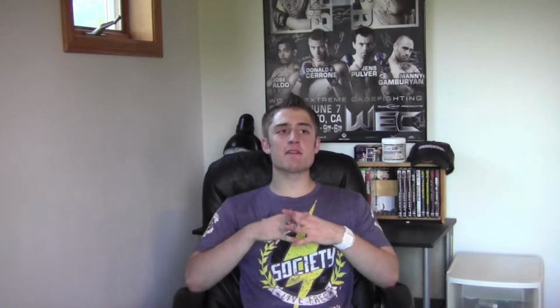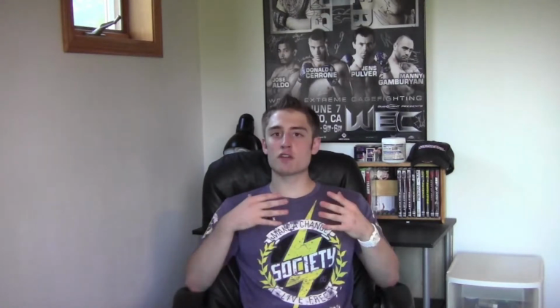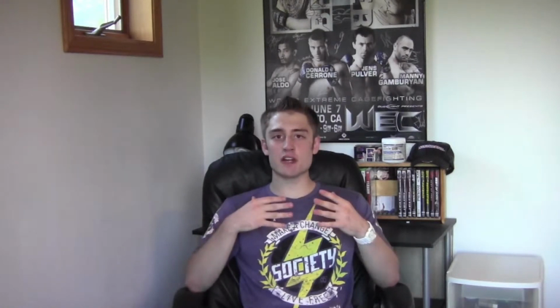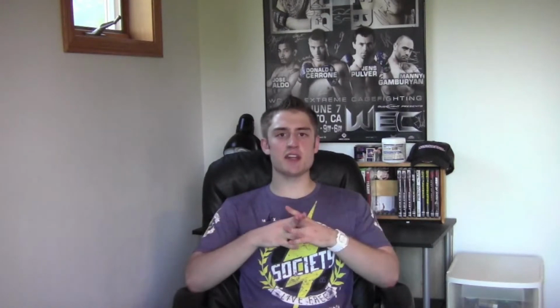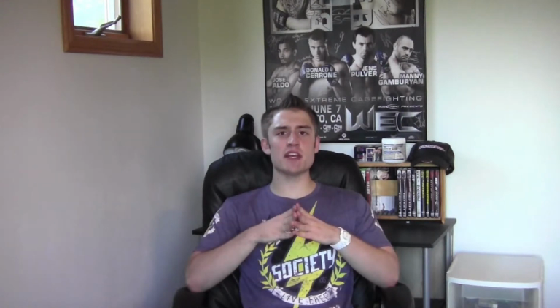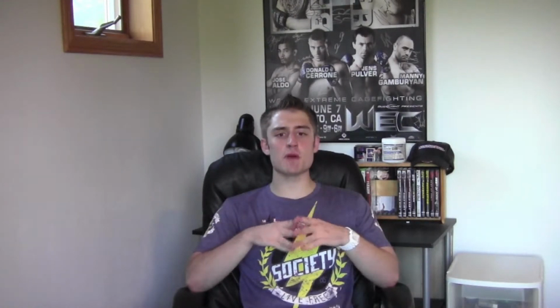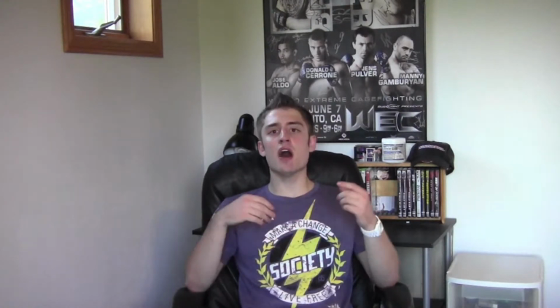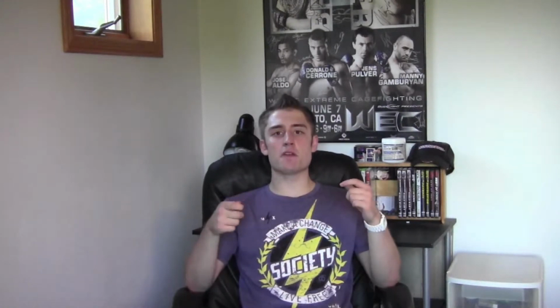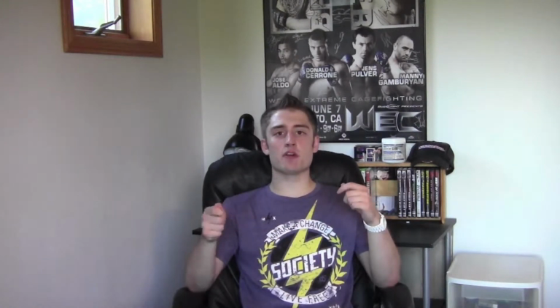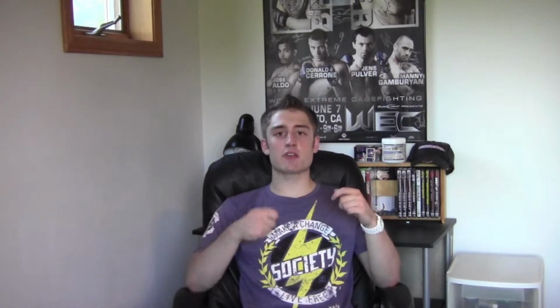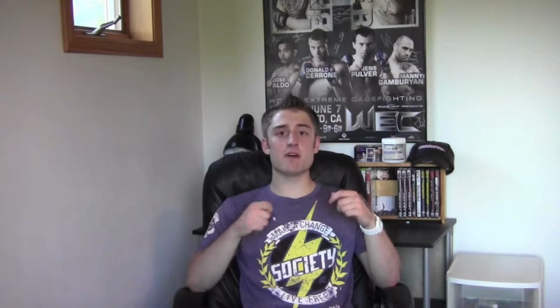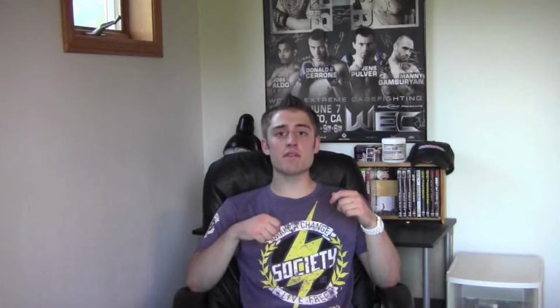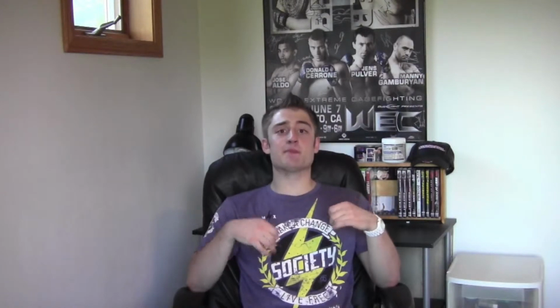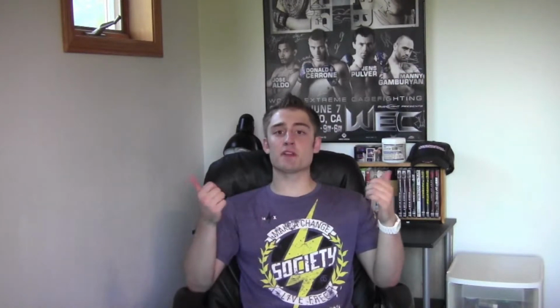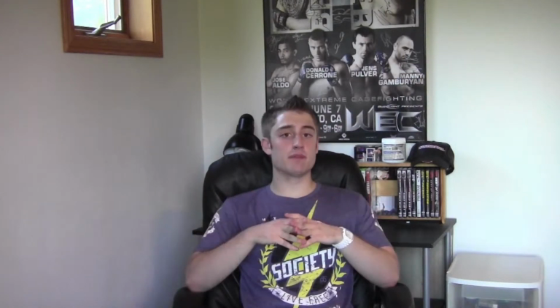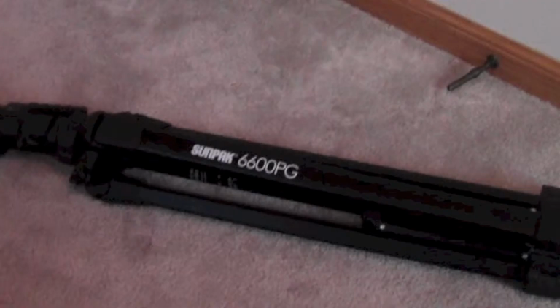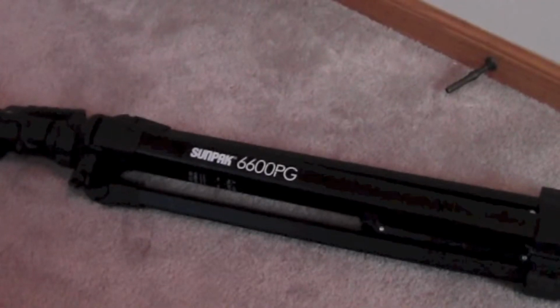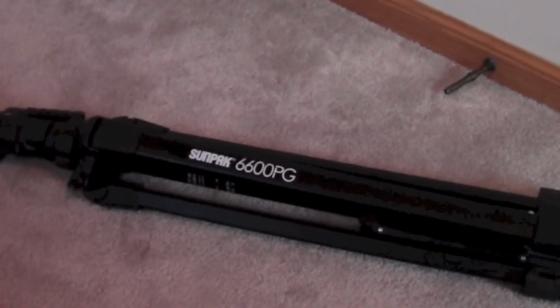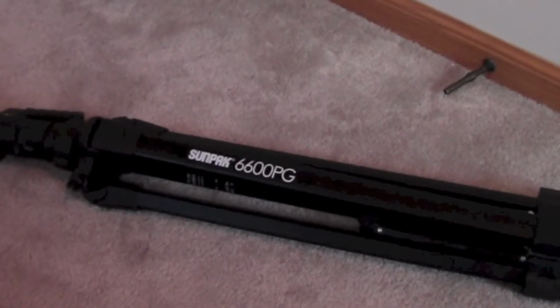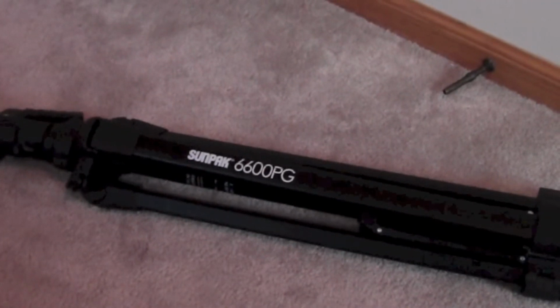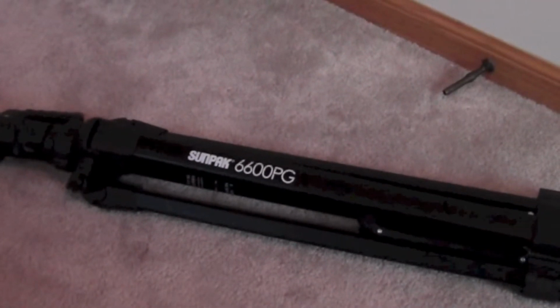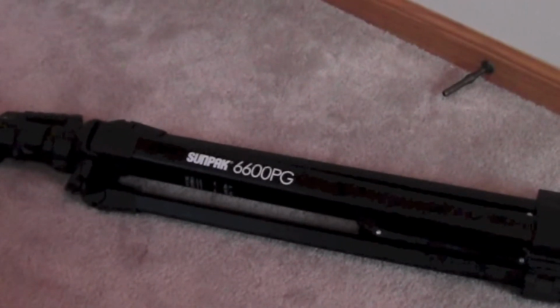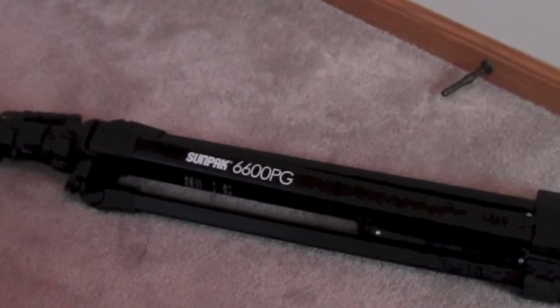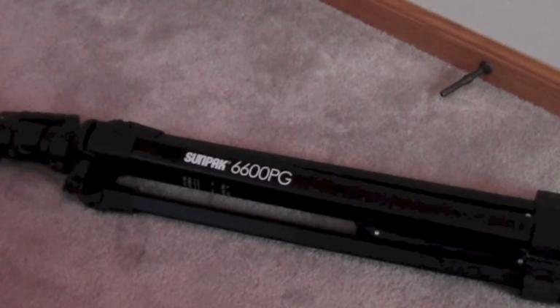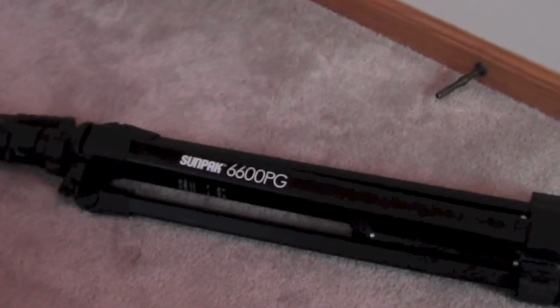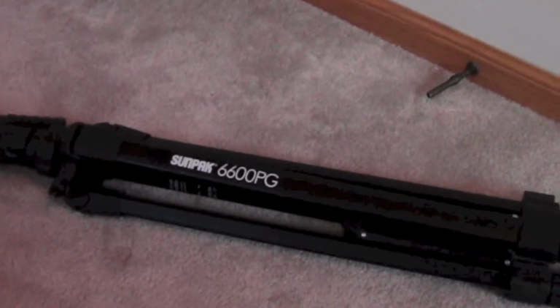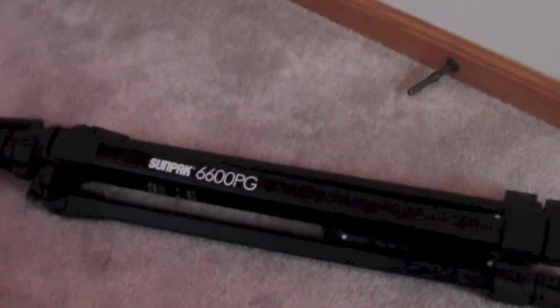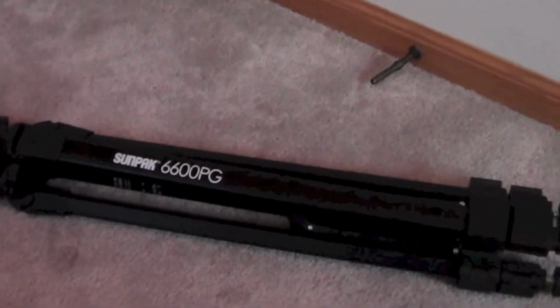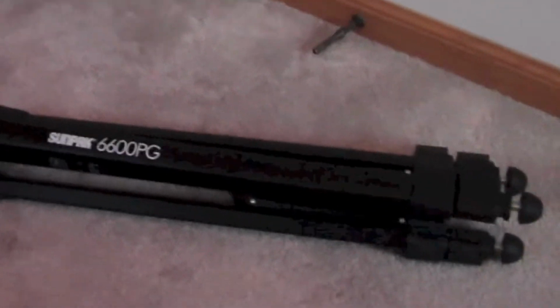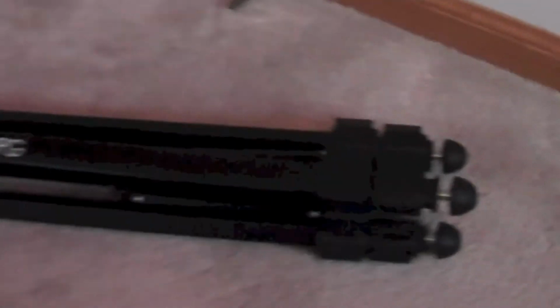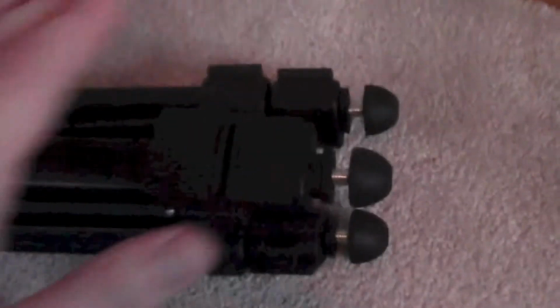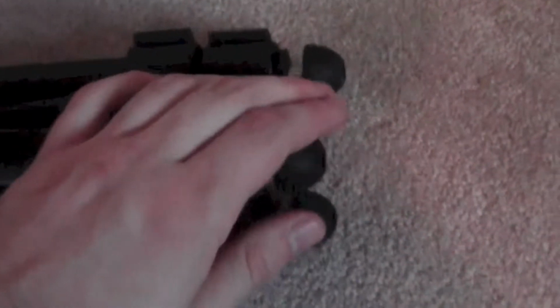So I've had it for over a year and I haven't had too many issues with it, other than one of the cranks falling off. It's been perfectly fine. The Sunpak 6600PG tripod is very lightweight, durable, and you can reduce the size significantly.